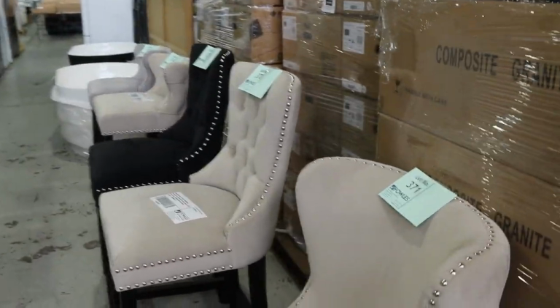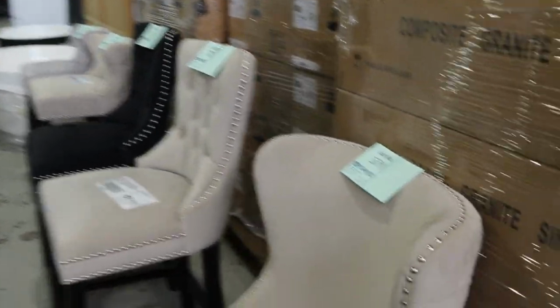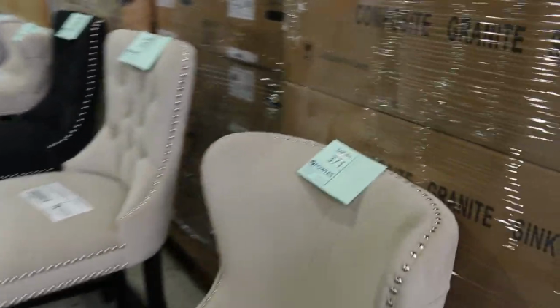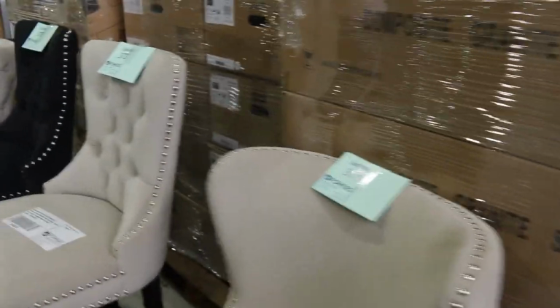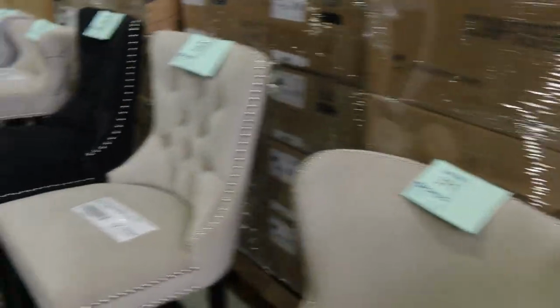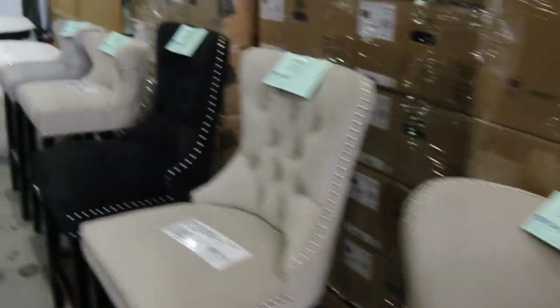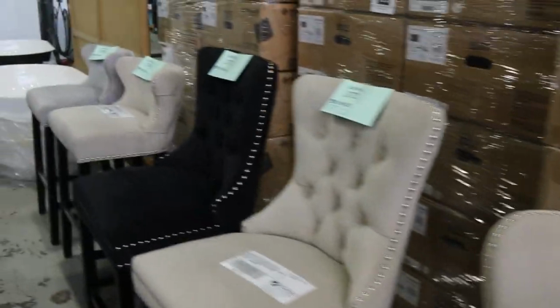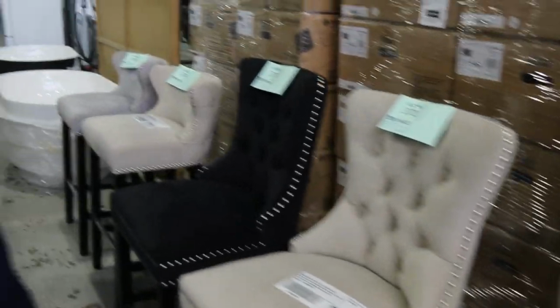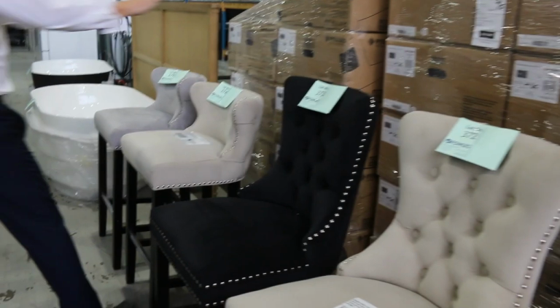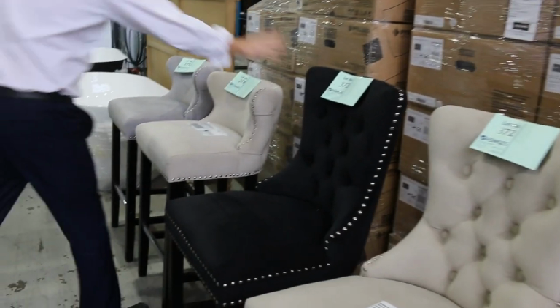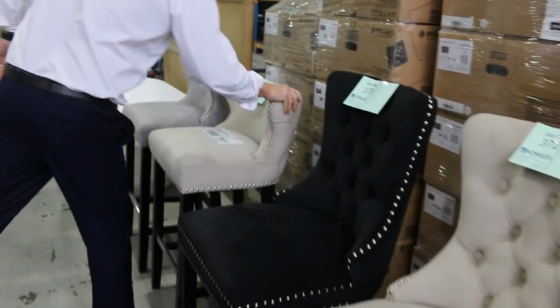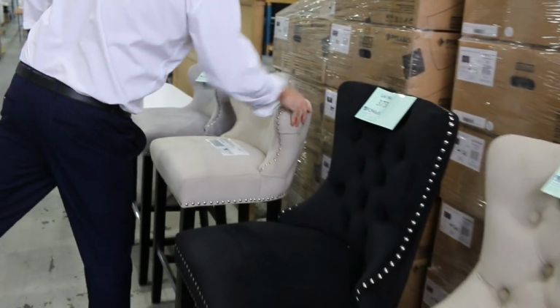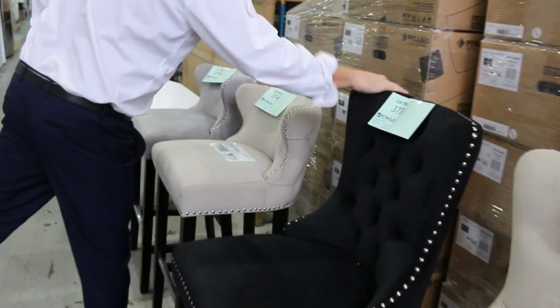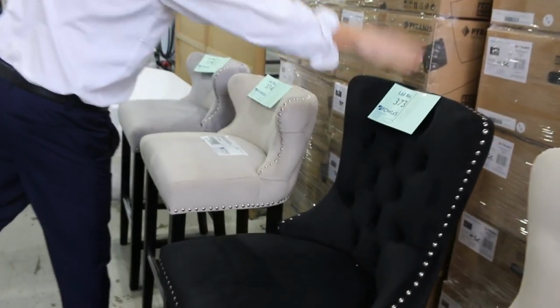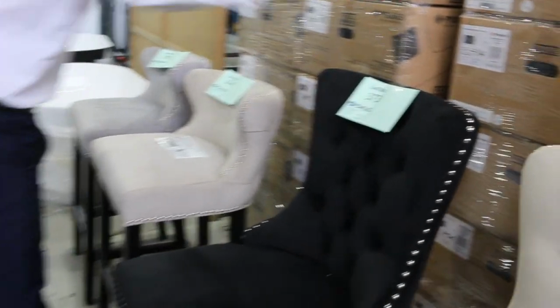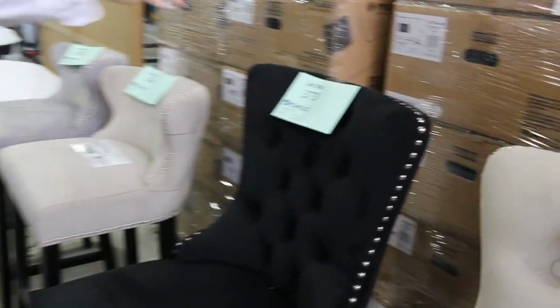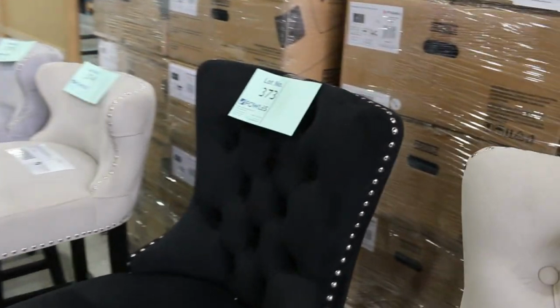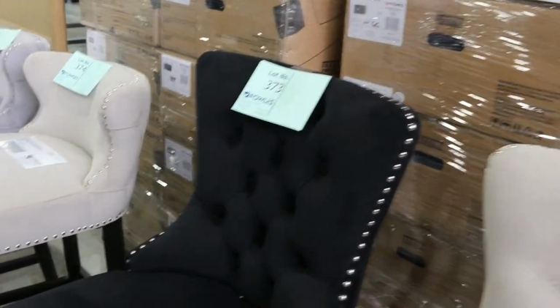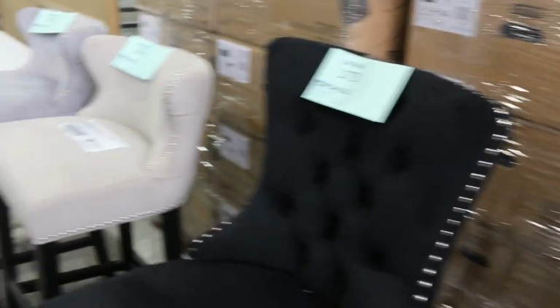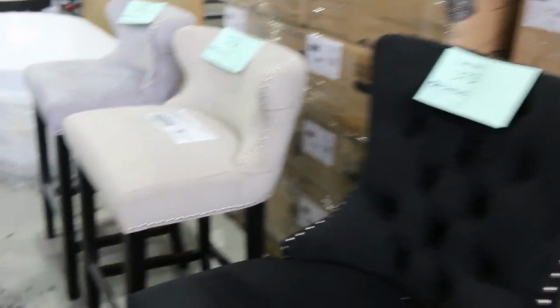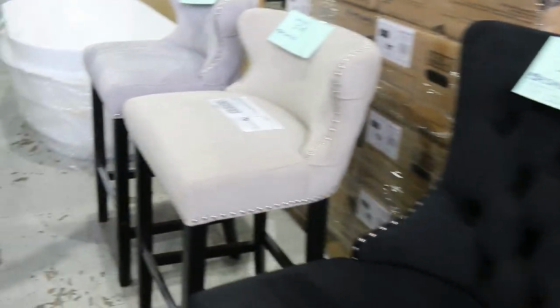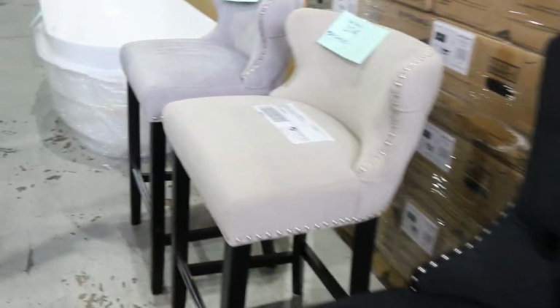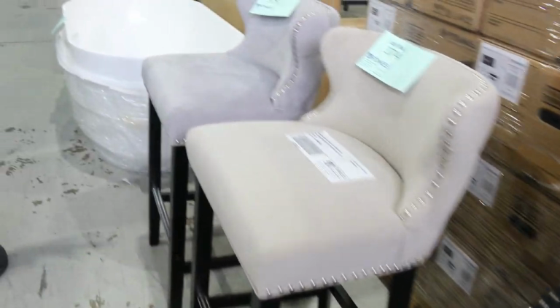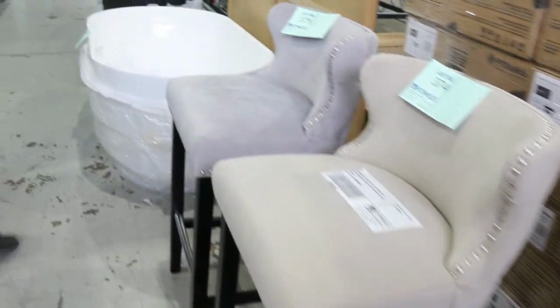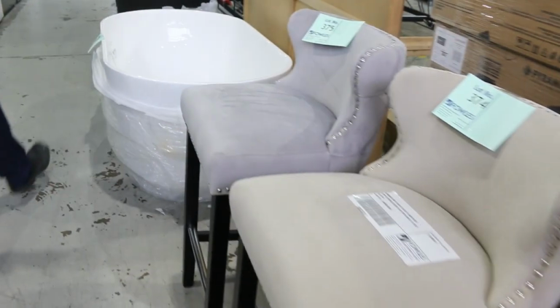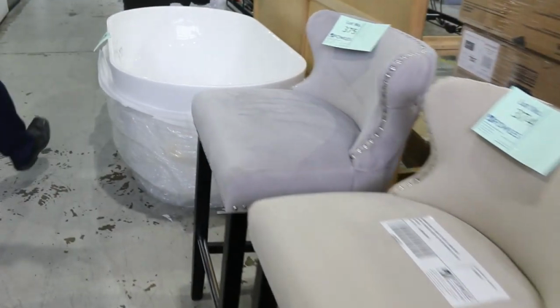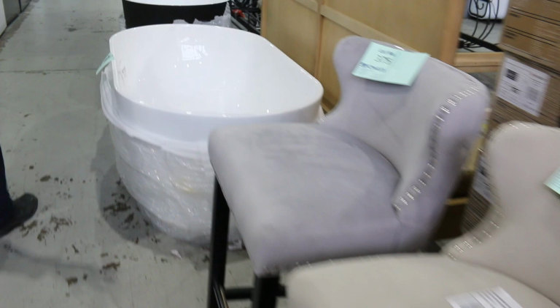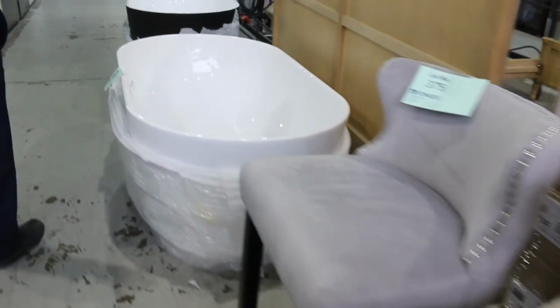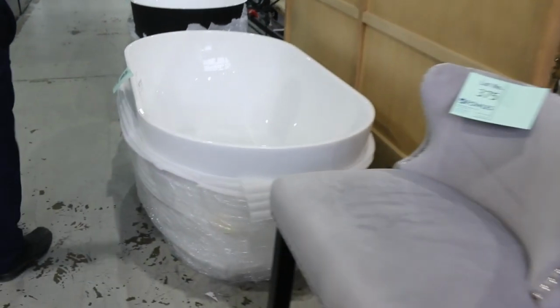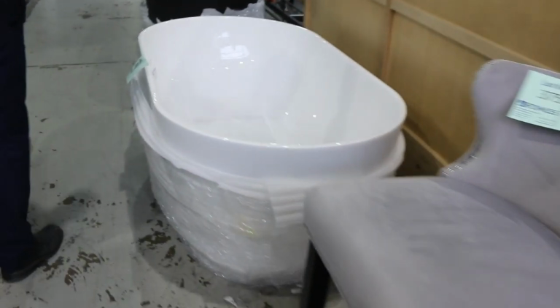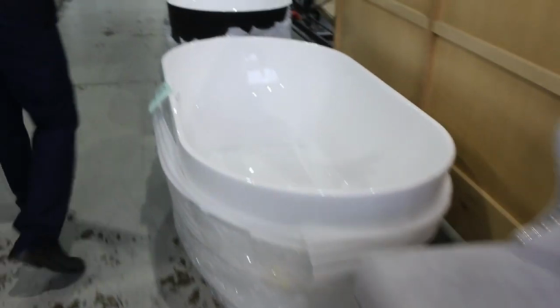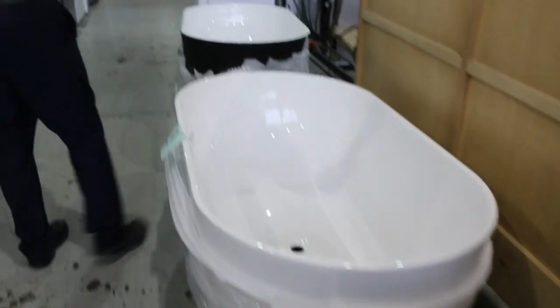Some beautiful velvet bar stools there in a couple of different styles. Those have been bidding around the $80 mark in the past few auctions.